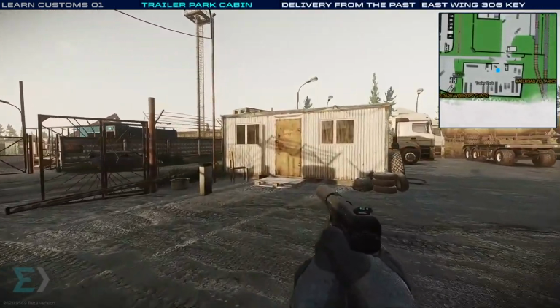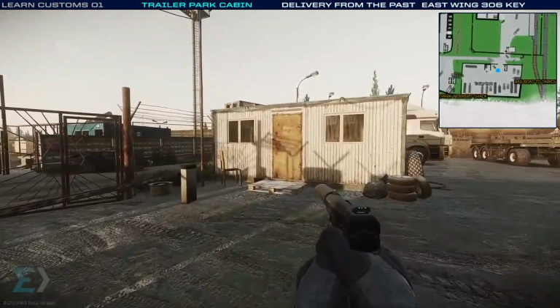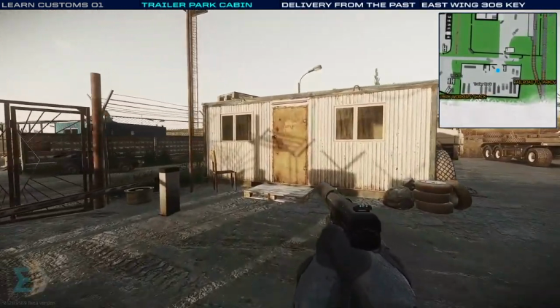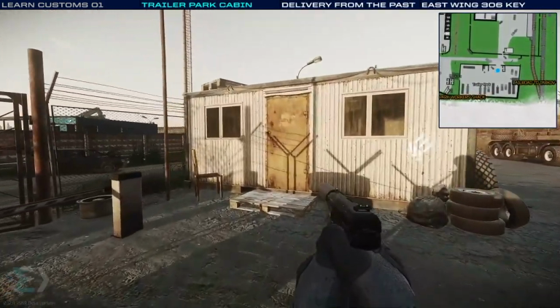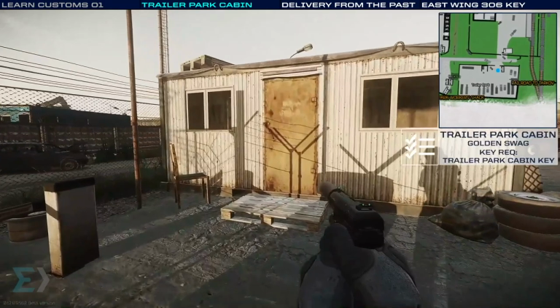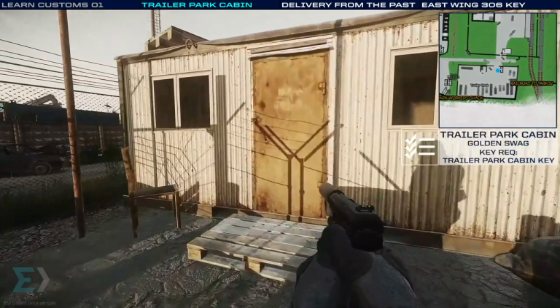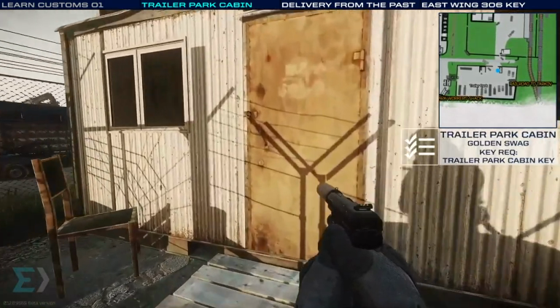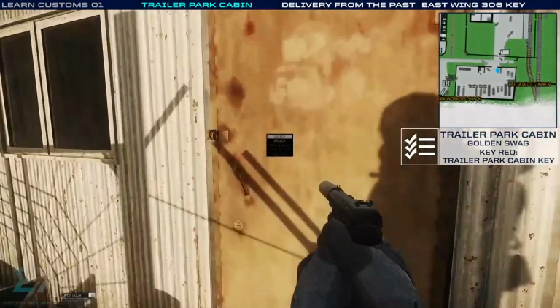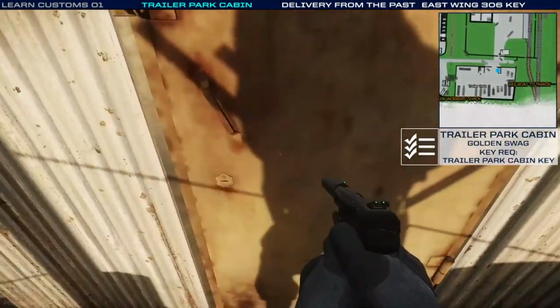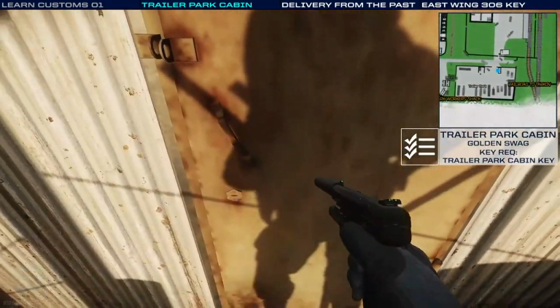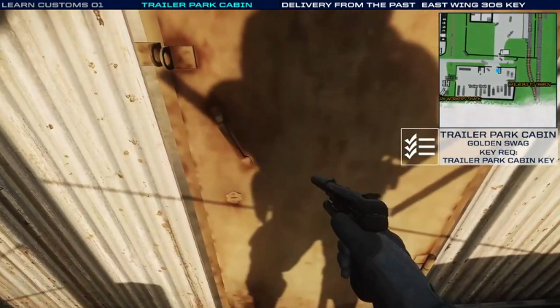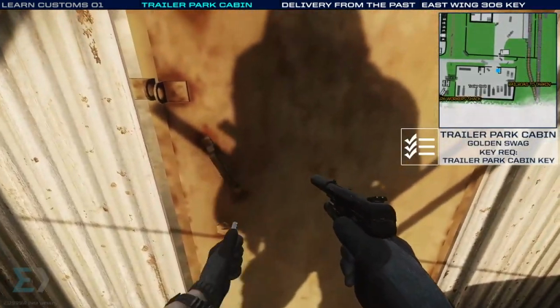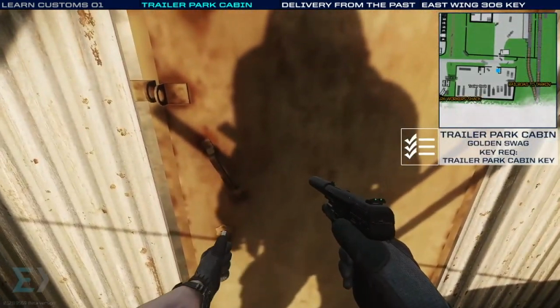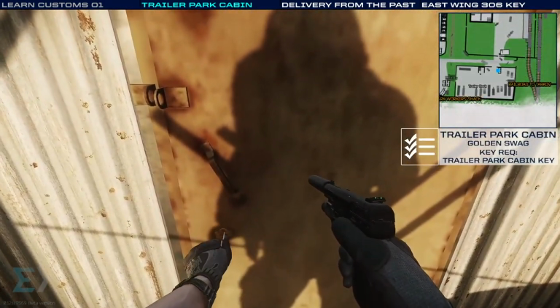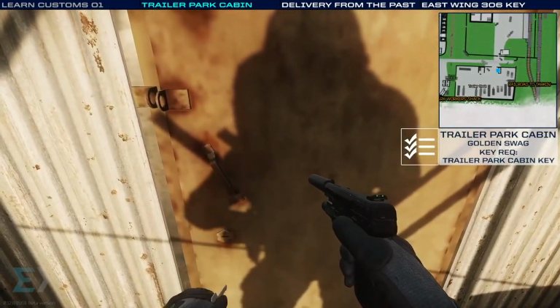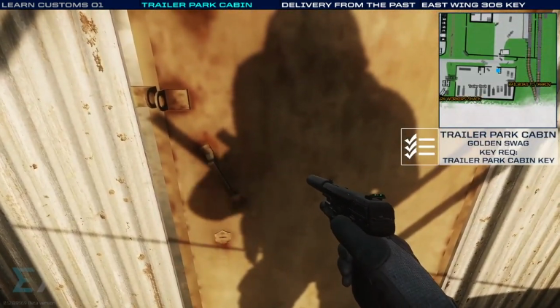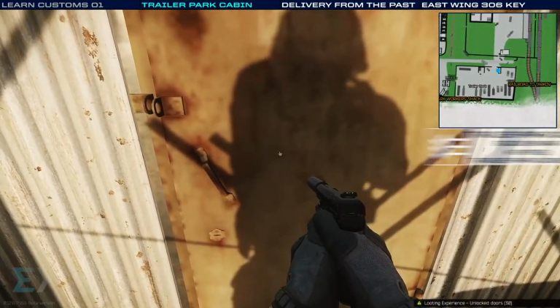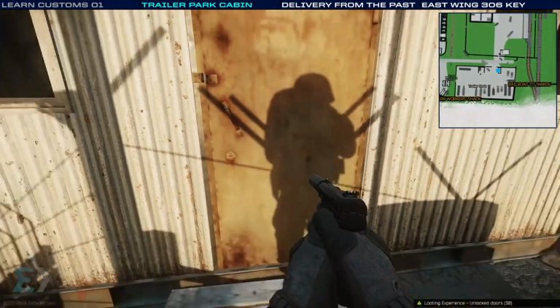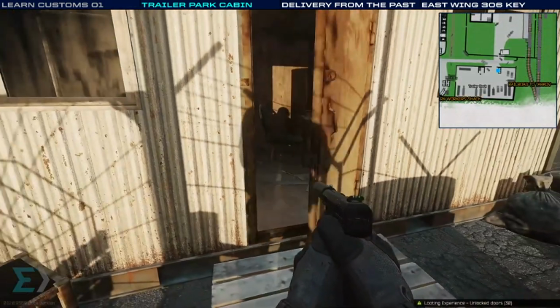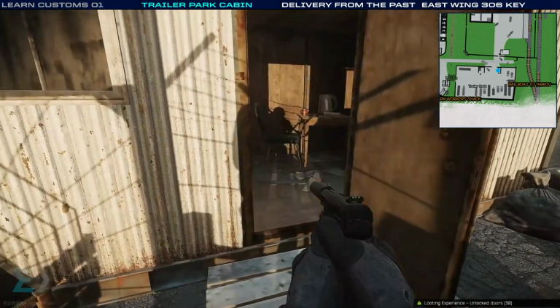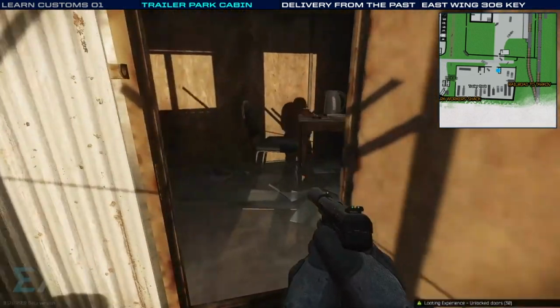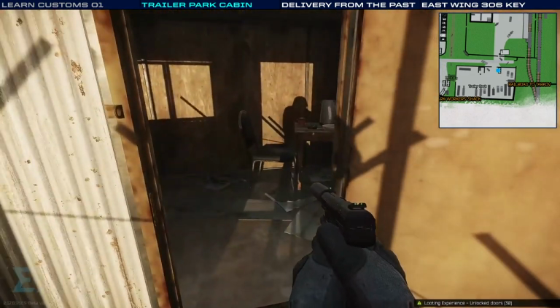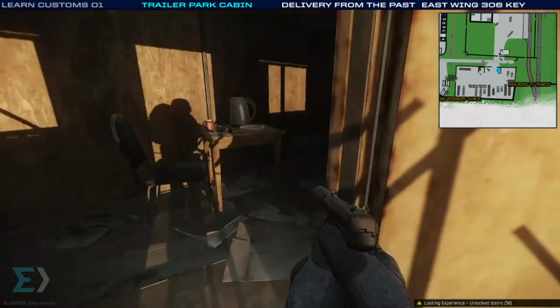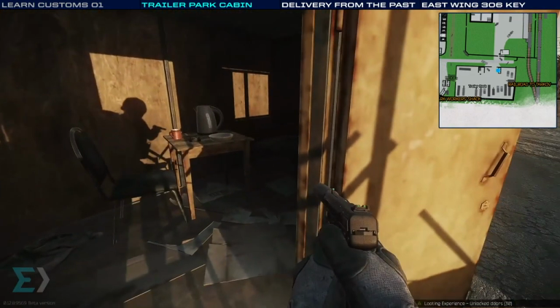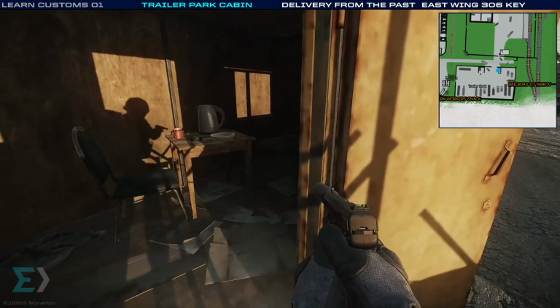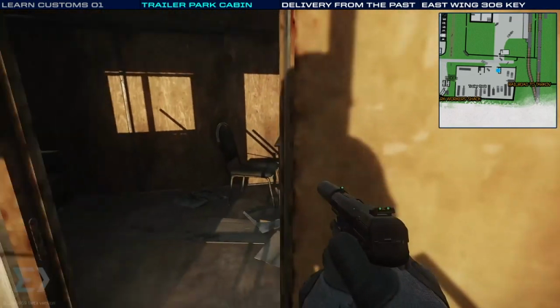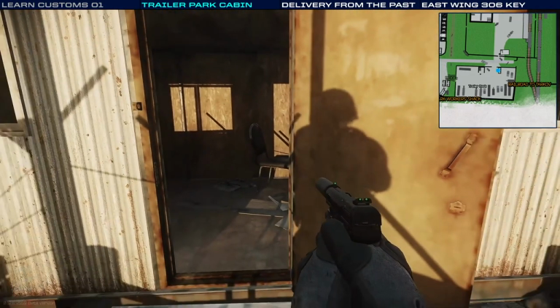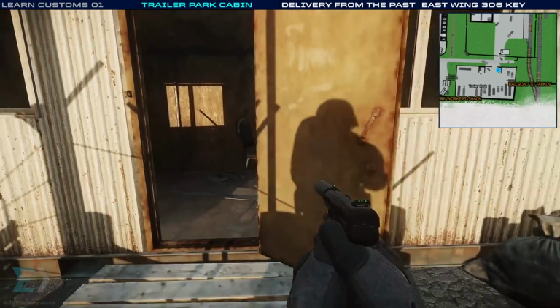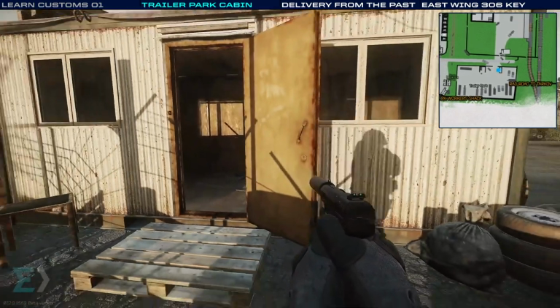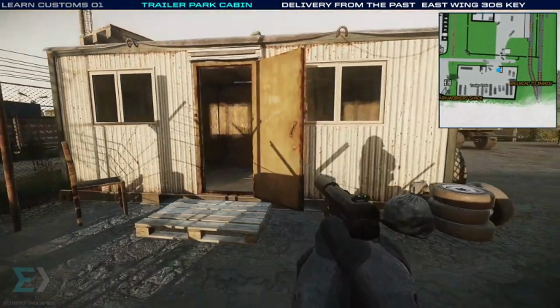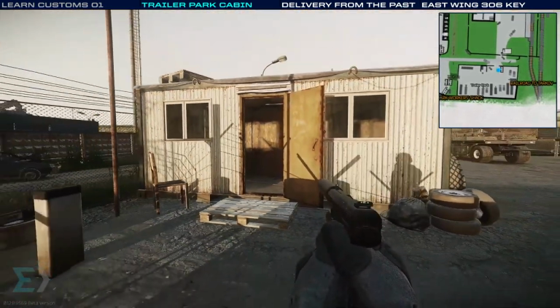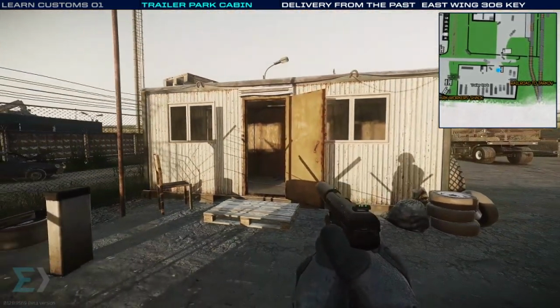Location number 6 is the trailer park cabin. It does require a key. All of this extra information can be found either on the wiki, or I've organized it into a Google Sheet for your convenience — links to that will be in the description.